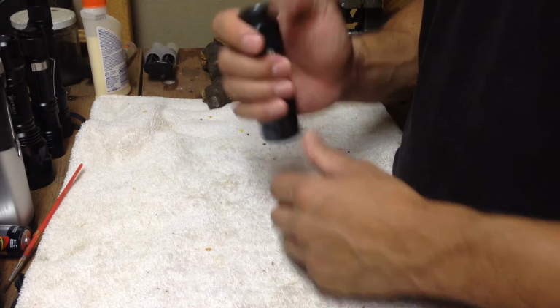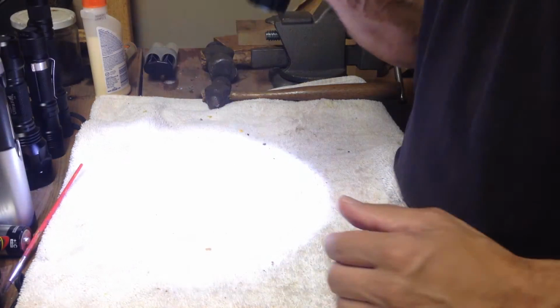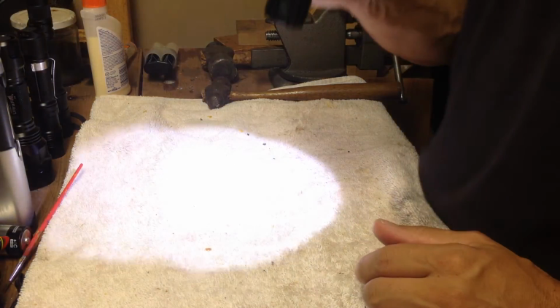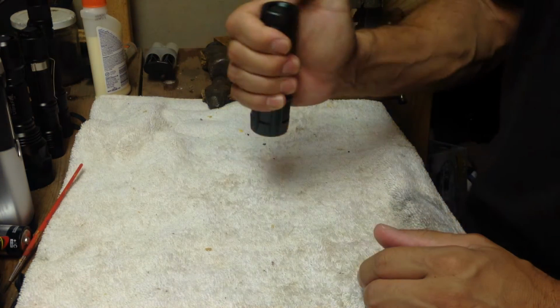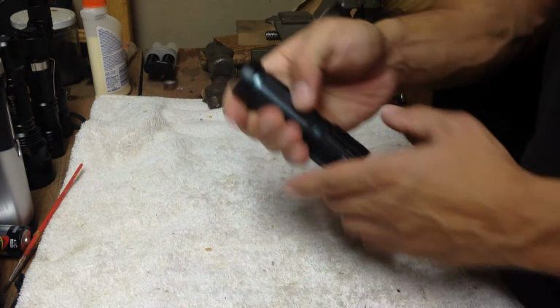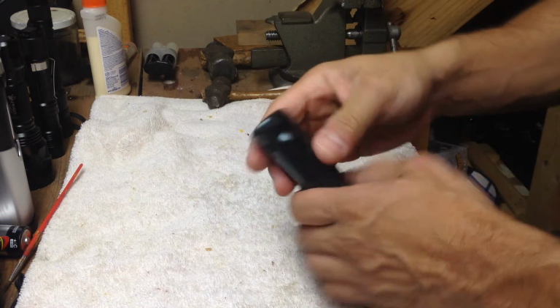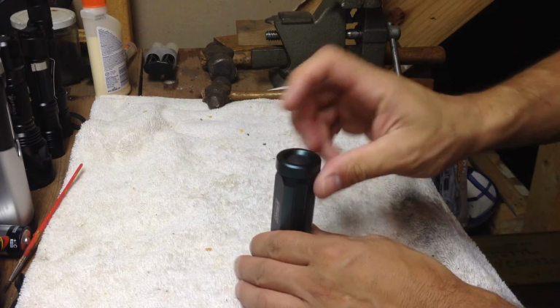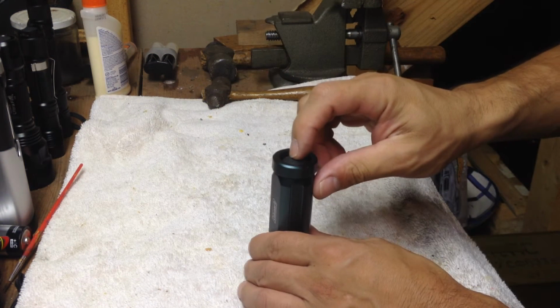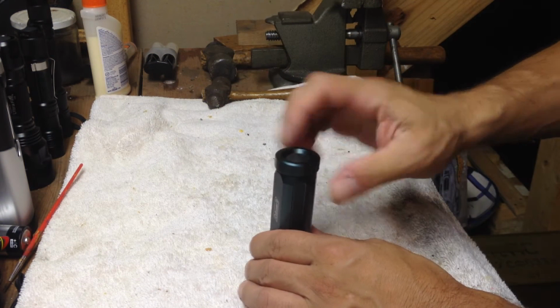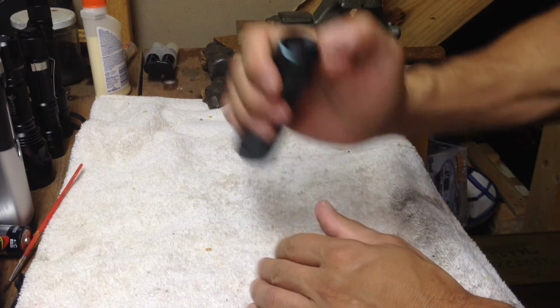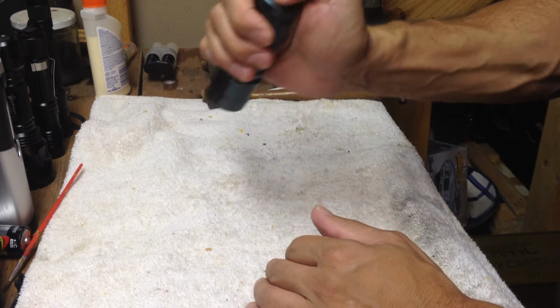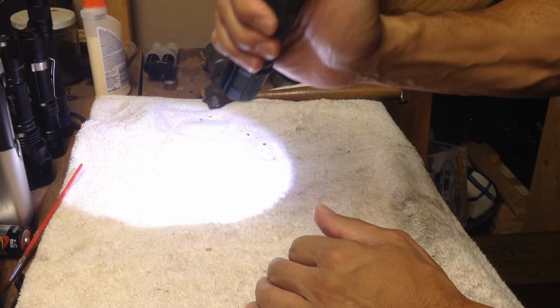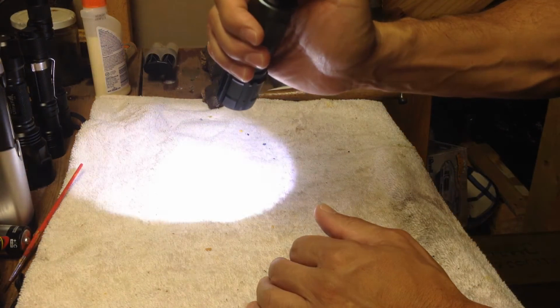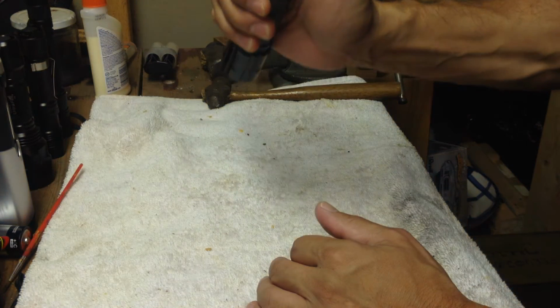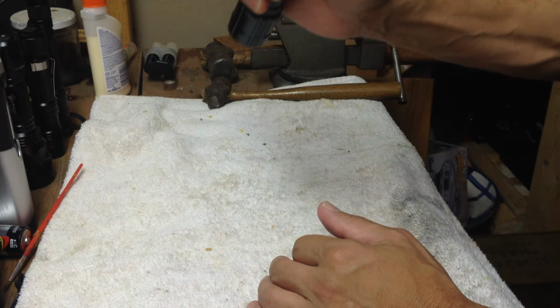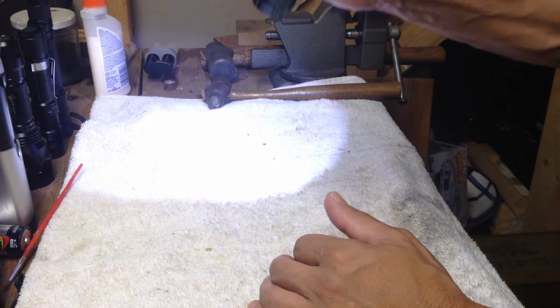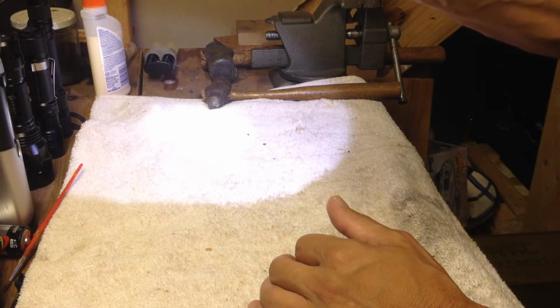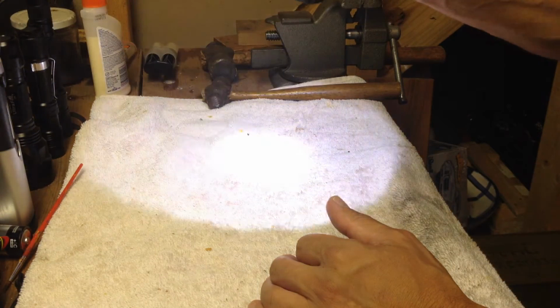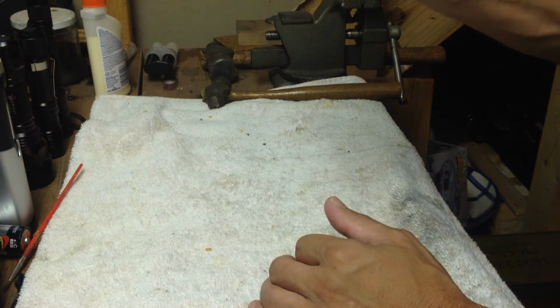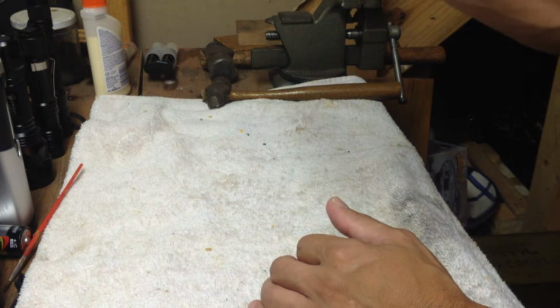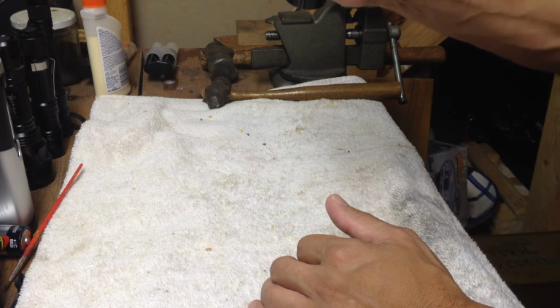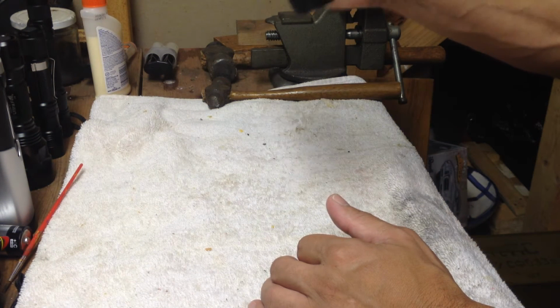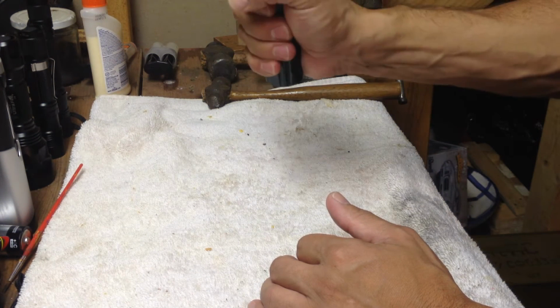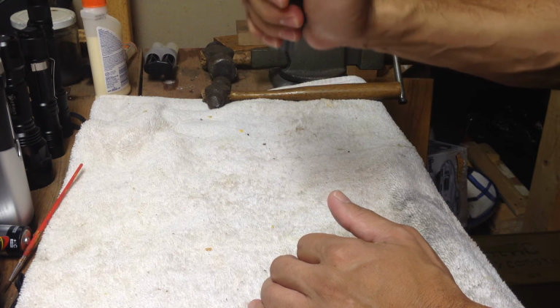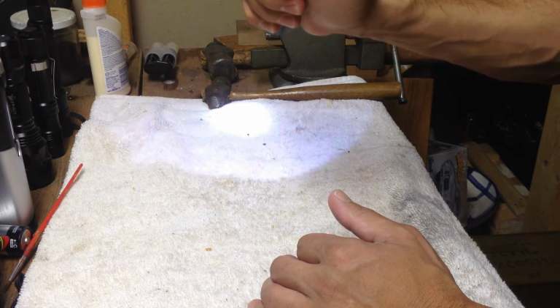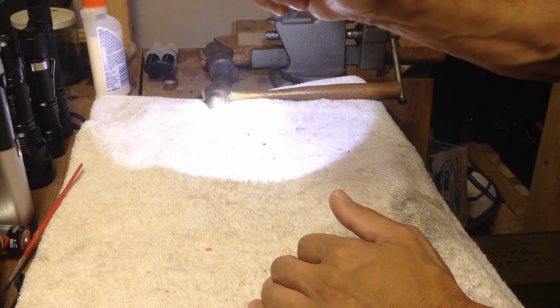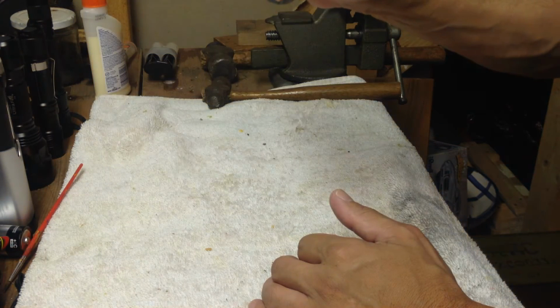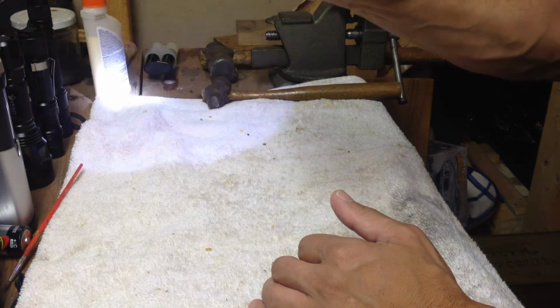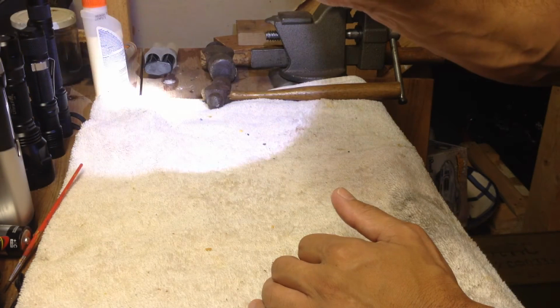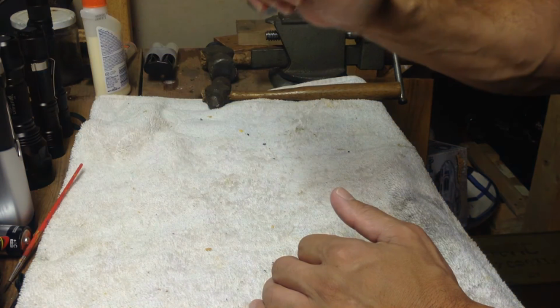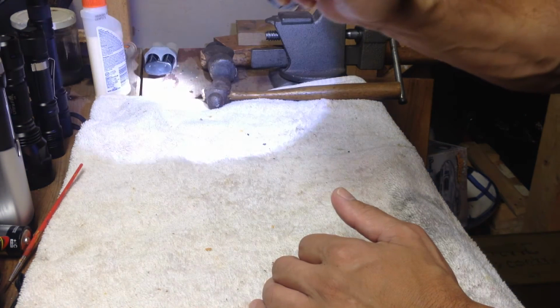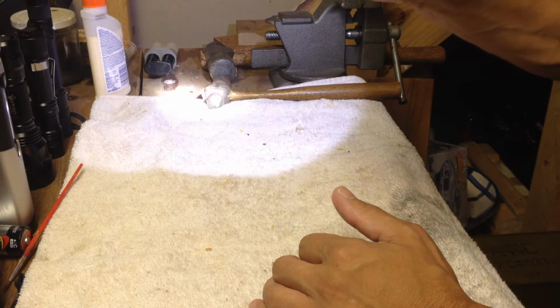The tail cap on it doesn't protrude, so you really have to get your thumb in there to get that light on. If you're holding it with your hand like this, you may have a little bit of a problem getting in there to turn it on.